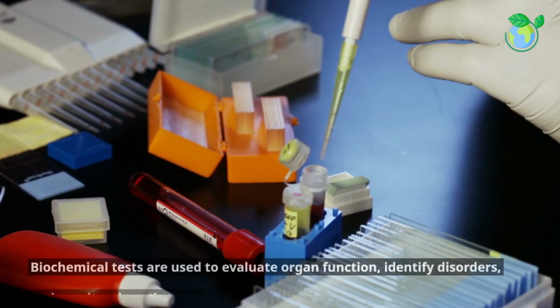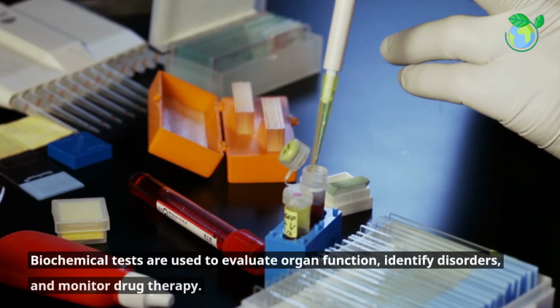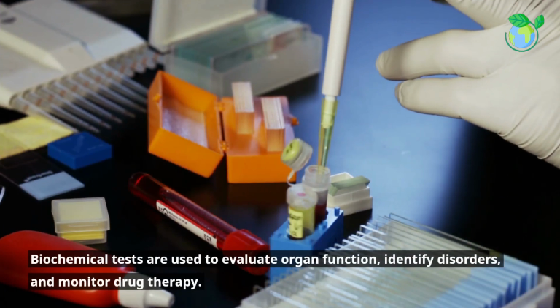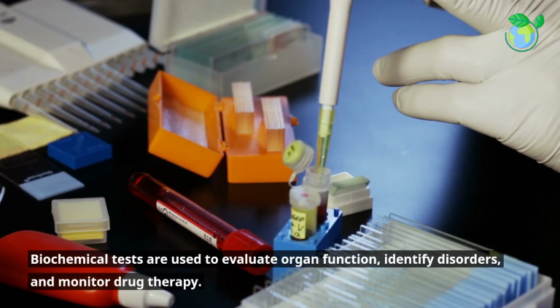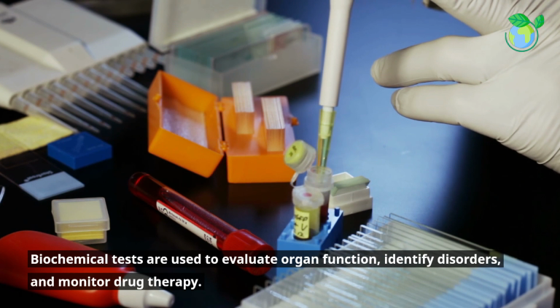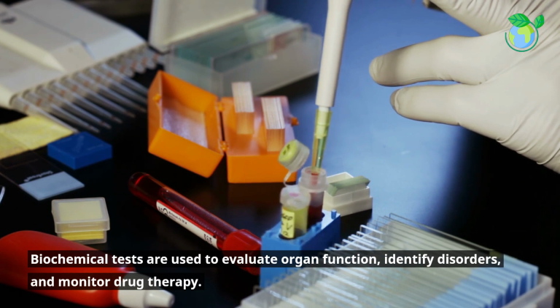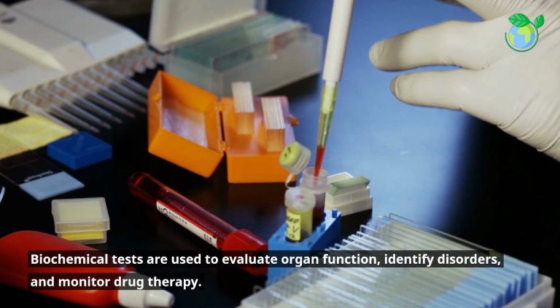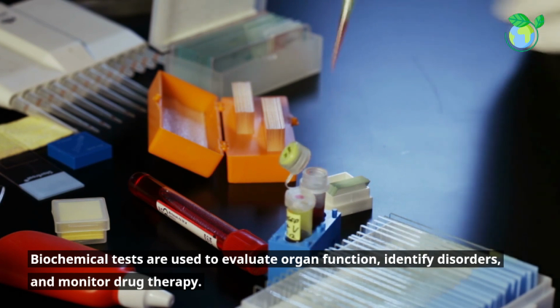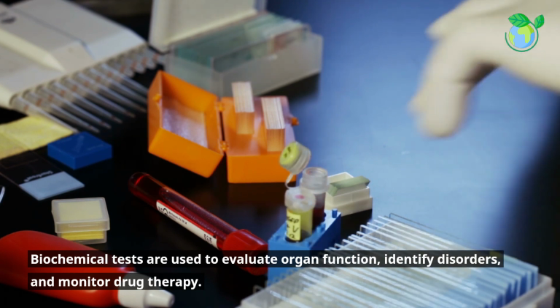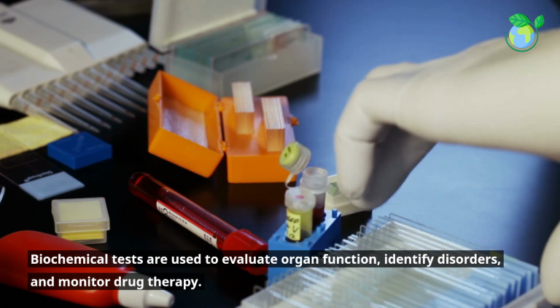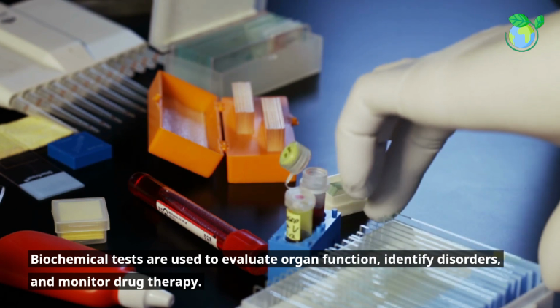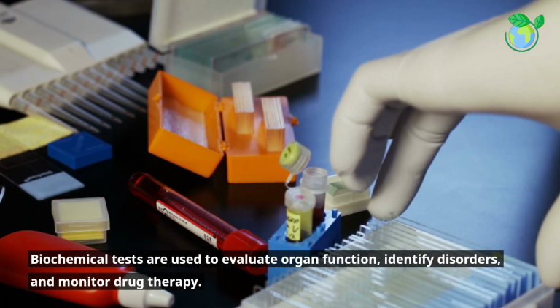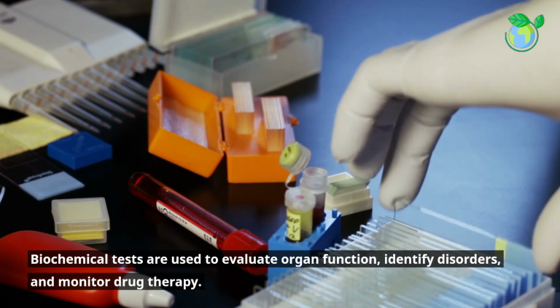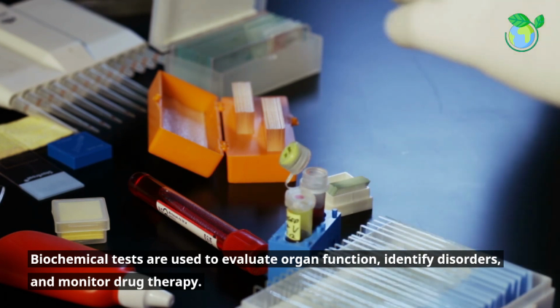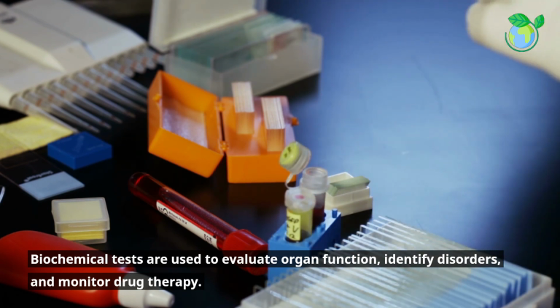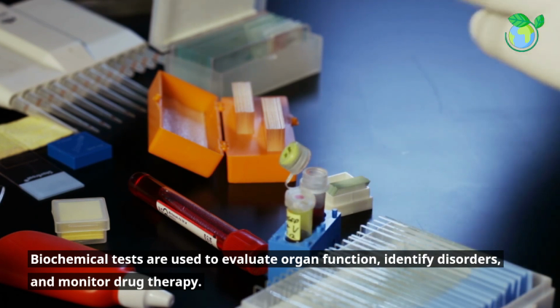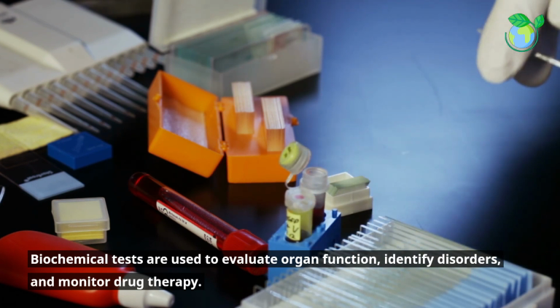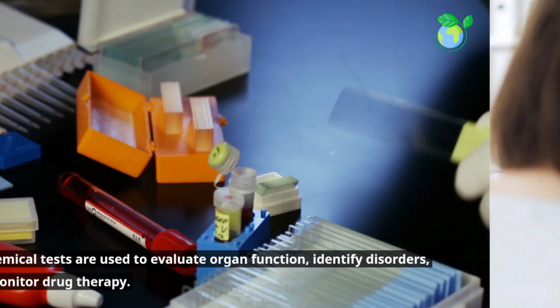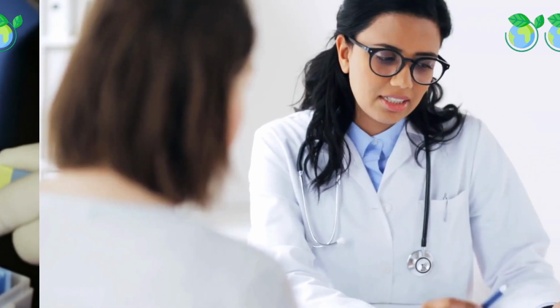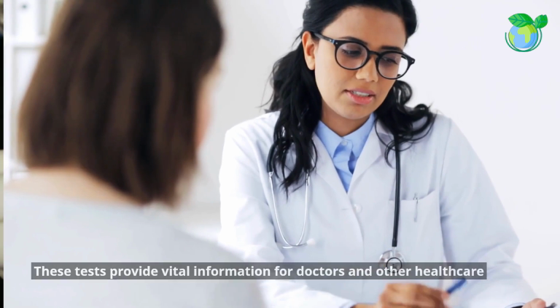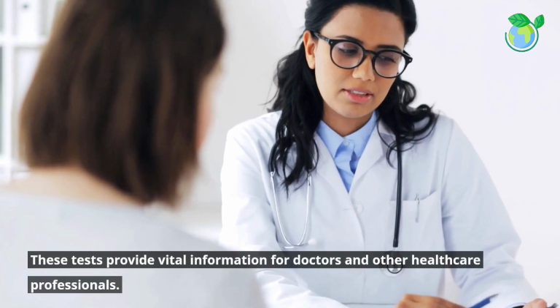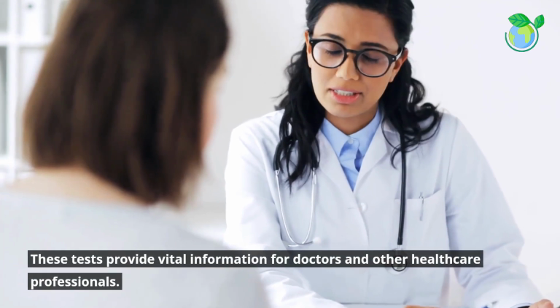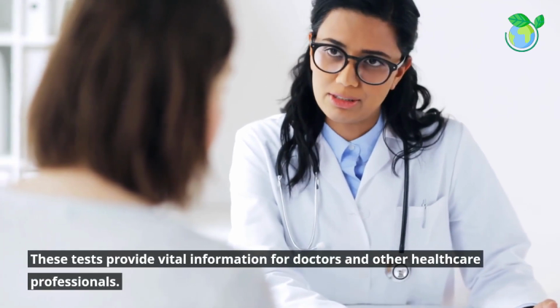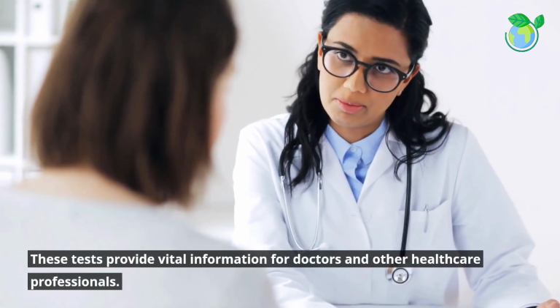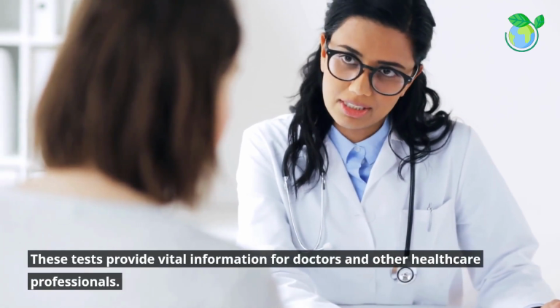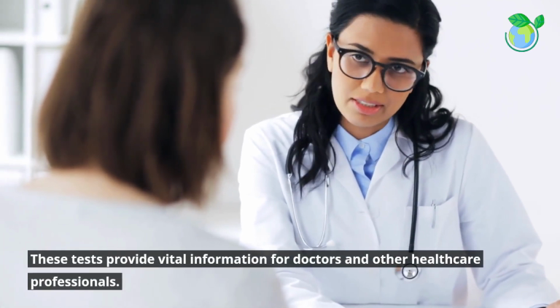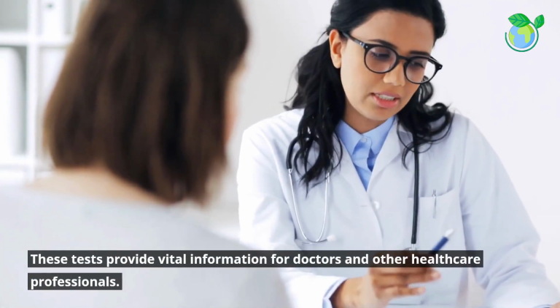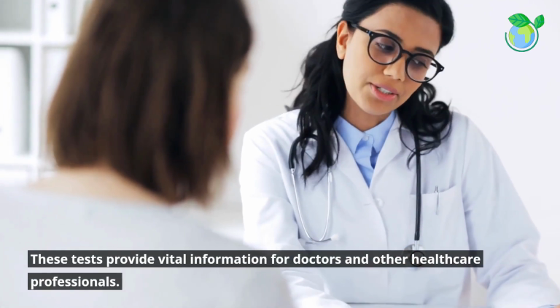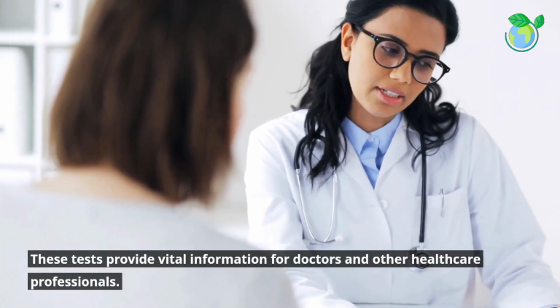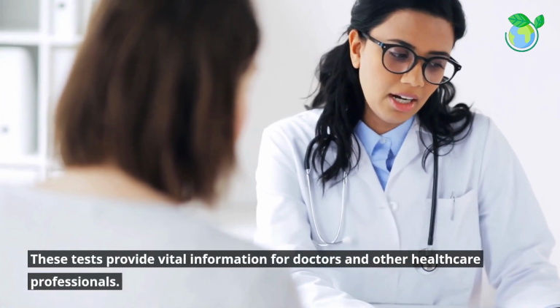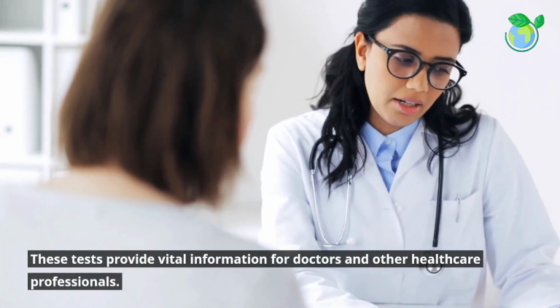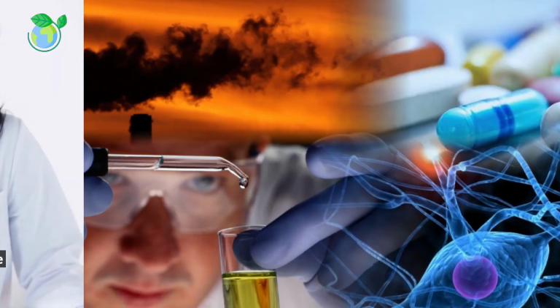Biochemical tests are used to evaluate organ function, identify disorders, and monitor drug therapy. These tests provide vital information for doctors and other healthcare professionals.